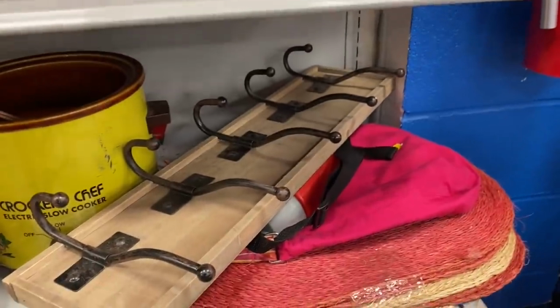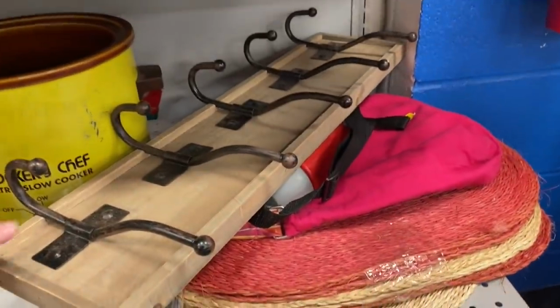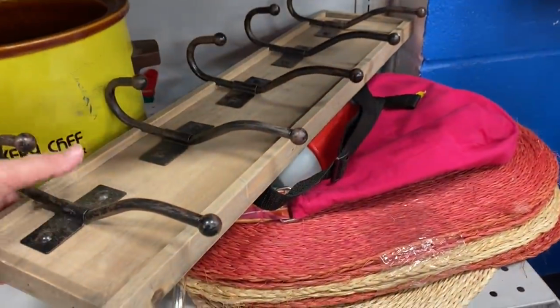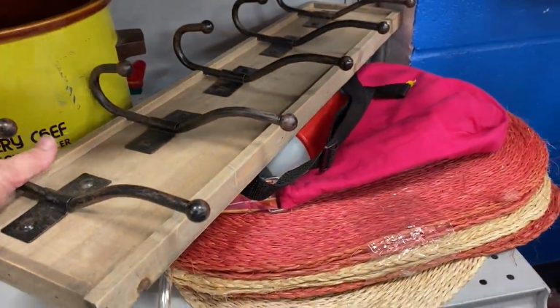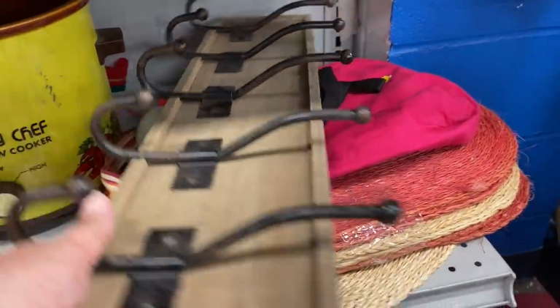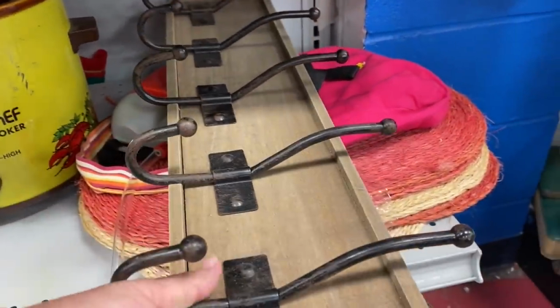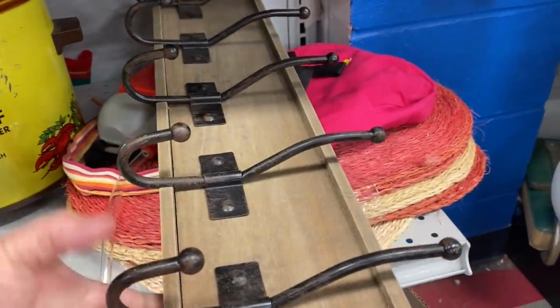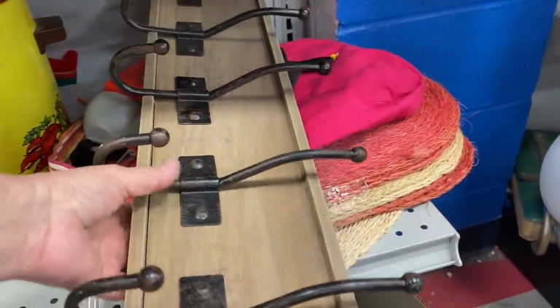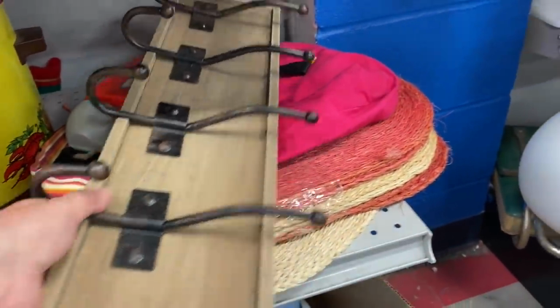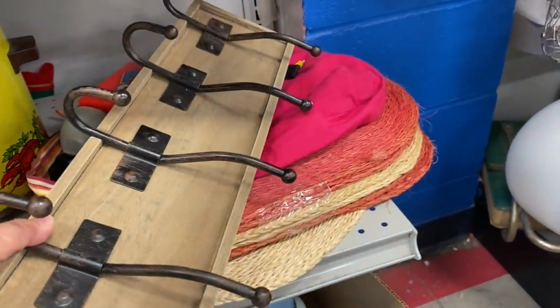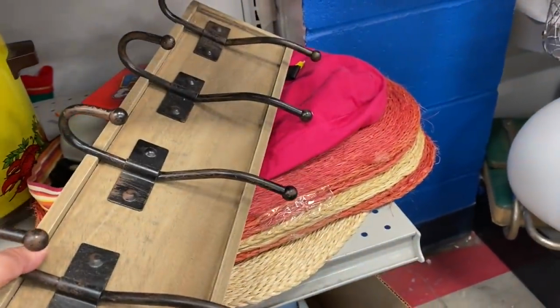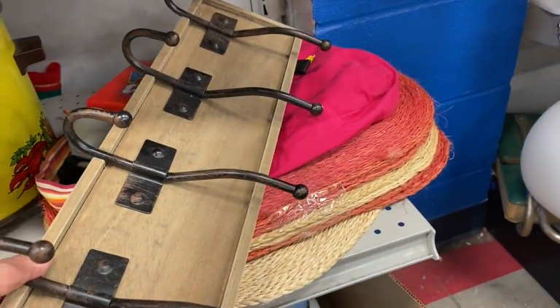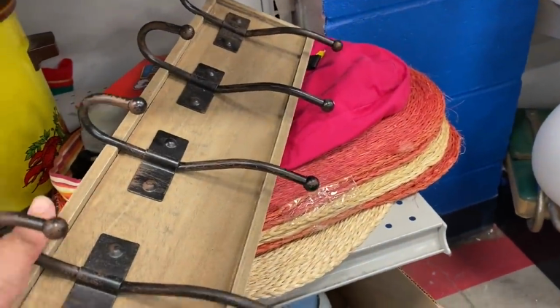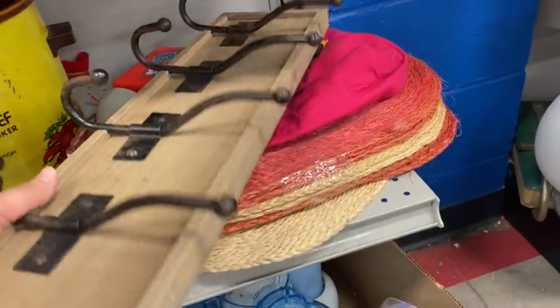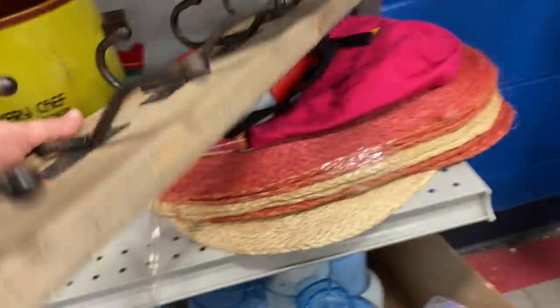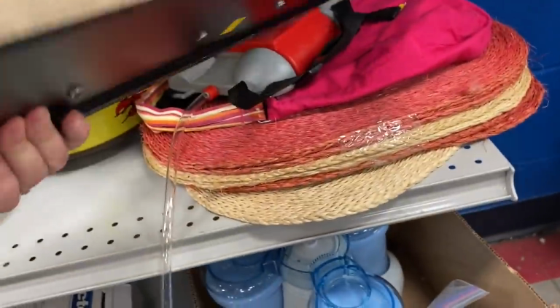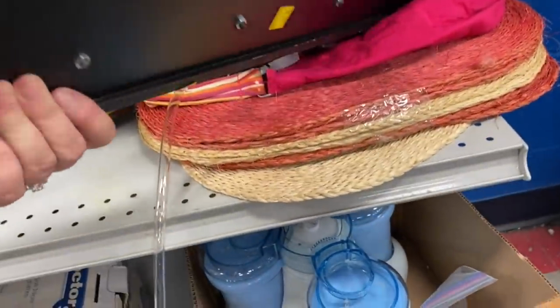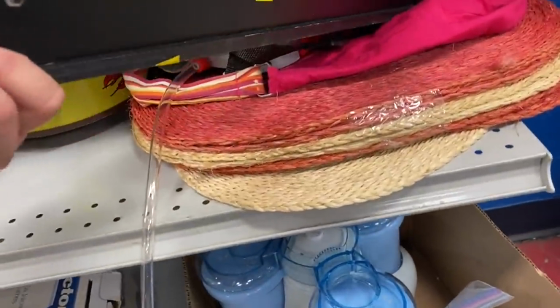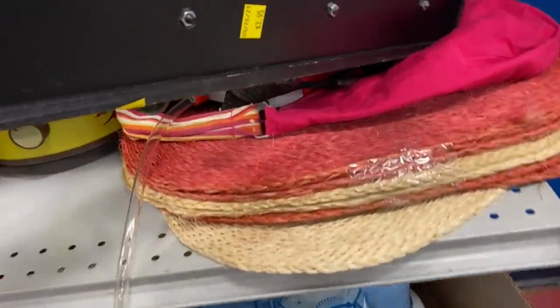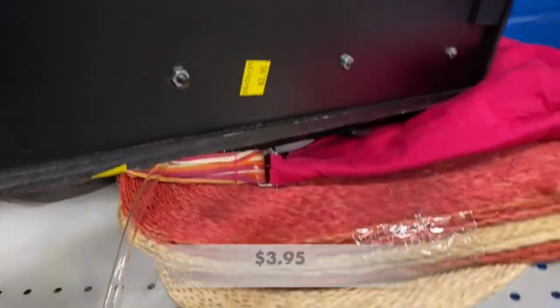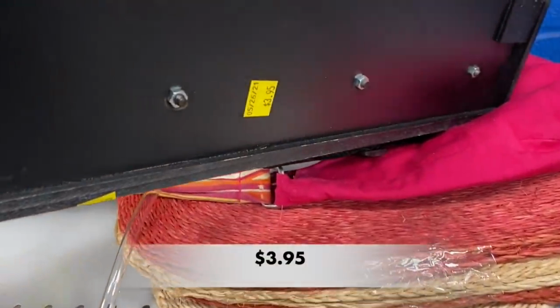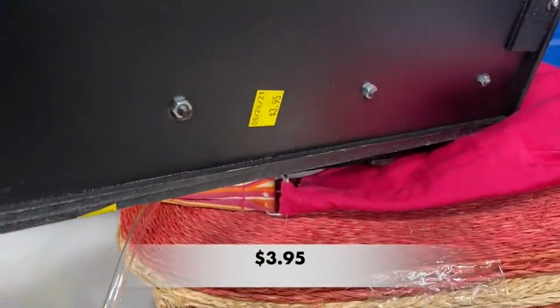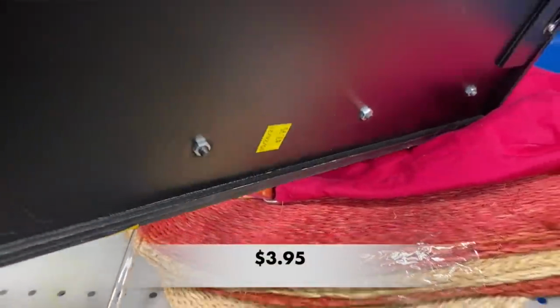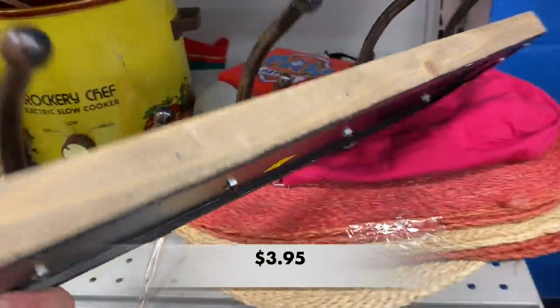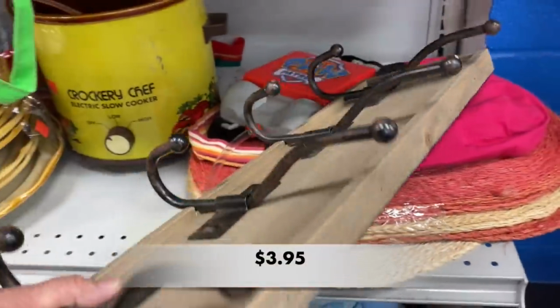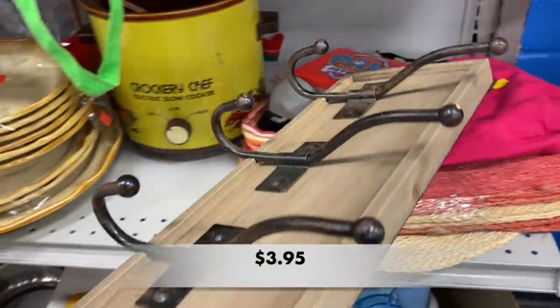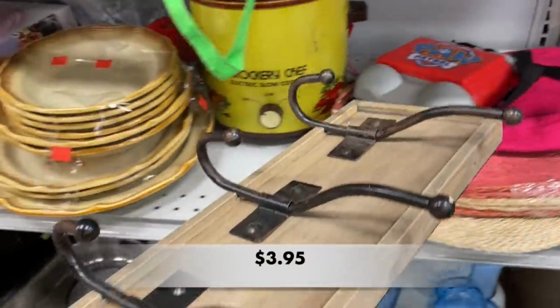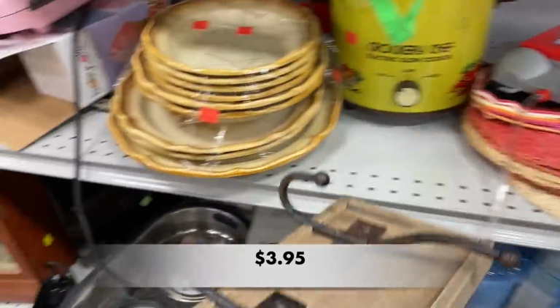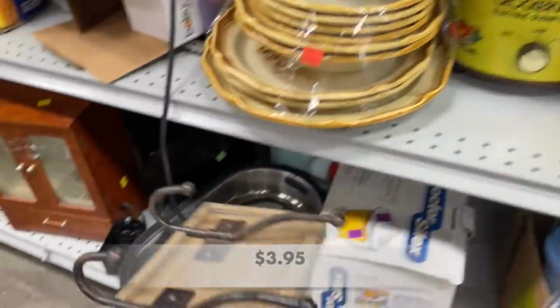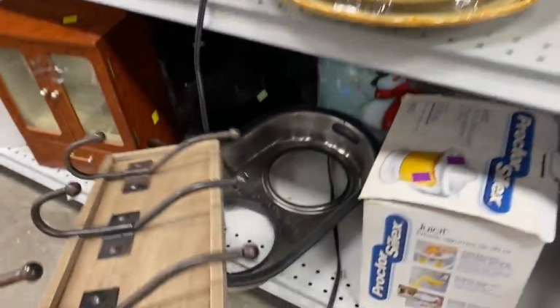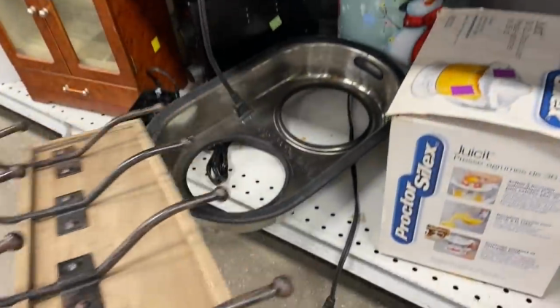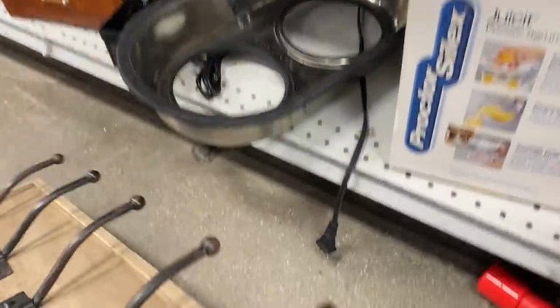And take a look at this really nice coat rack. It had that farmhouse rustic feel, but what a great looking piece. And it was only $3.95 — that's a great price.